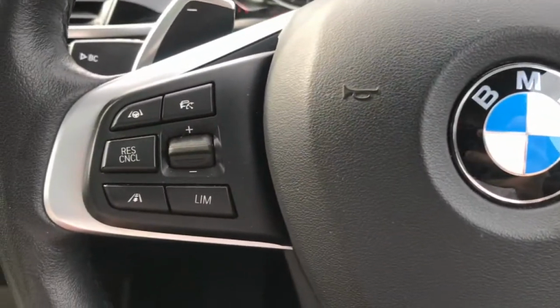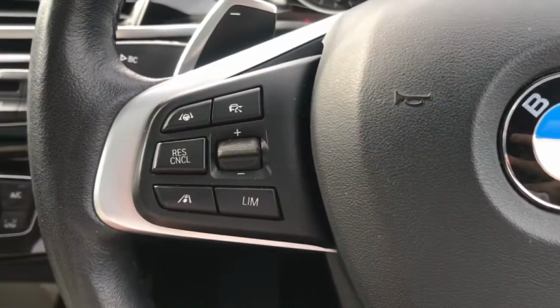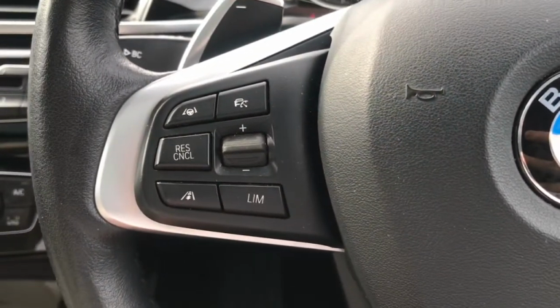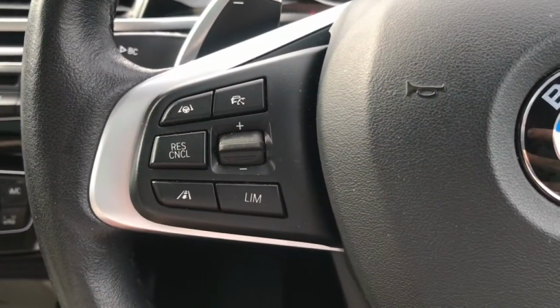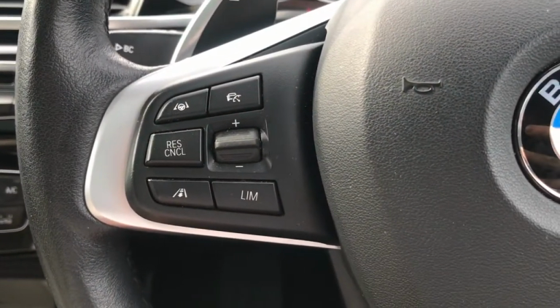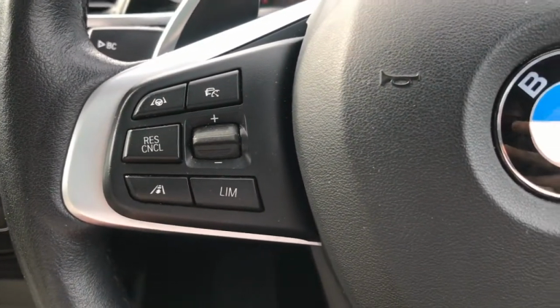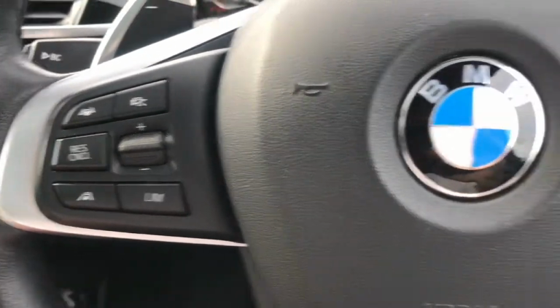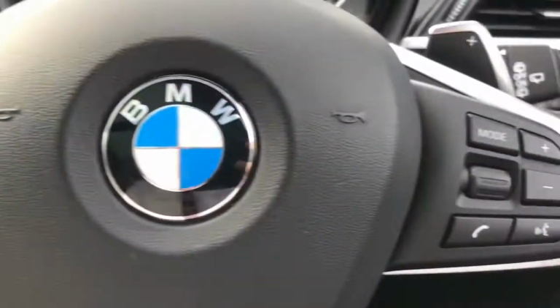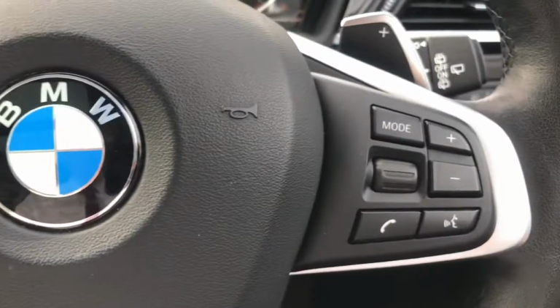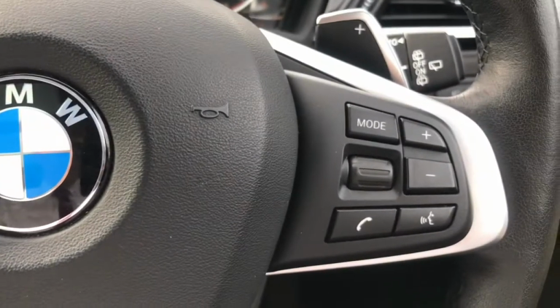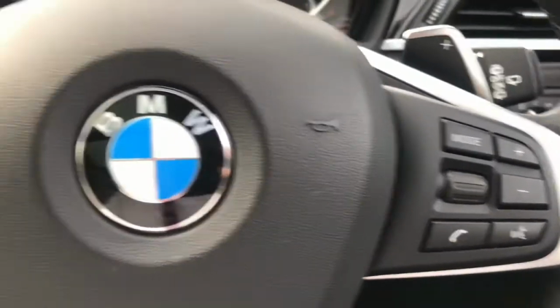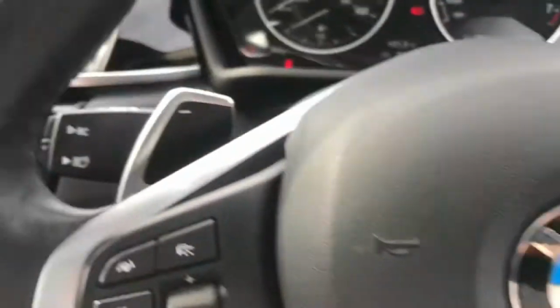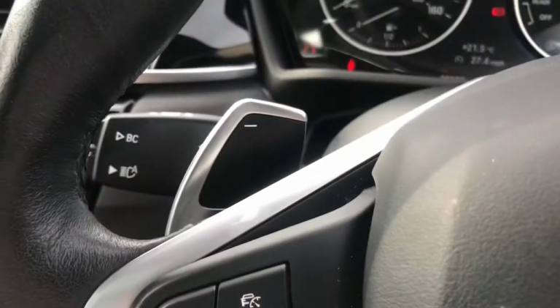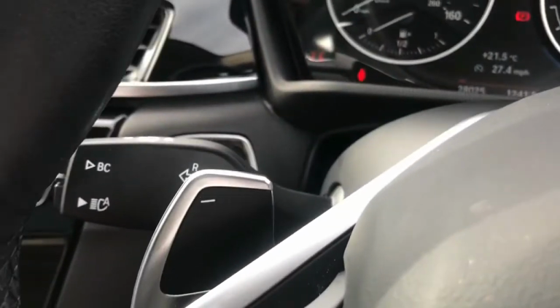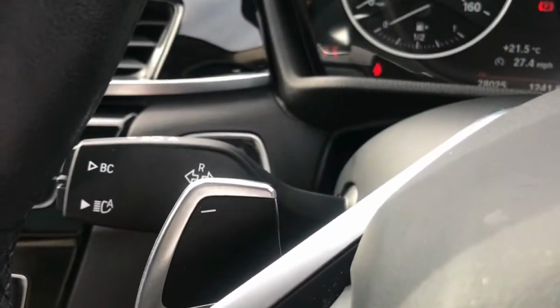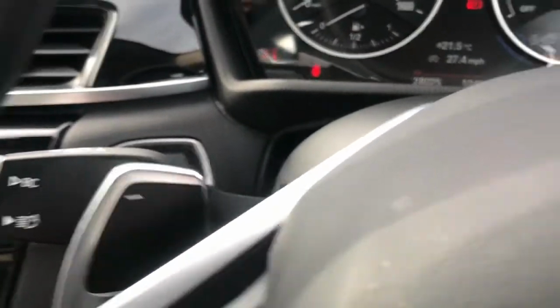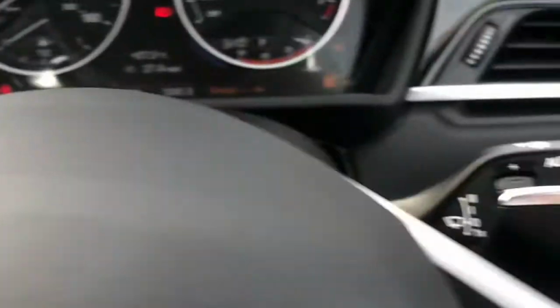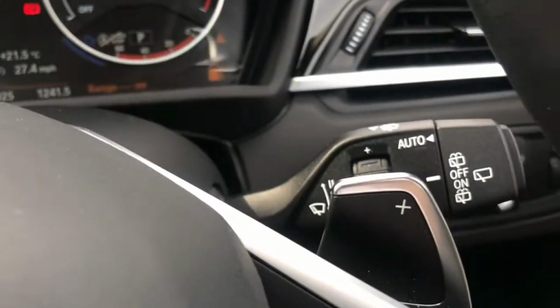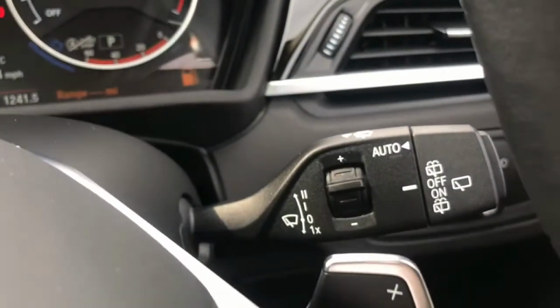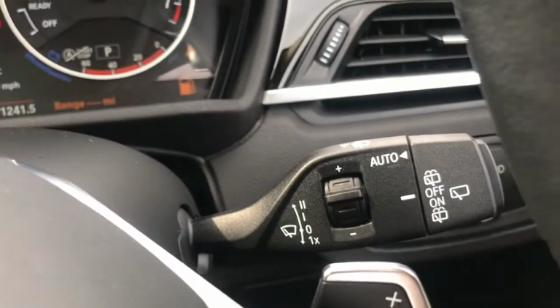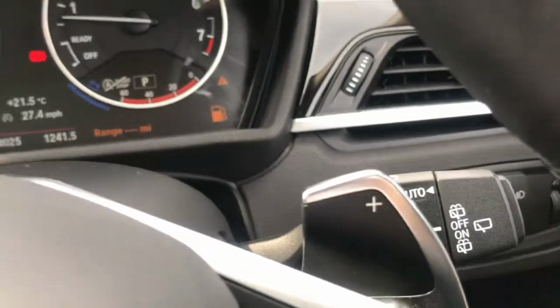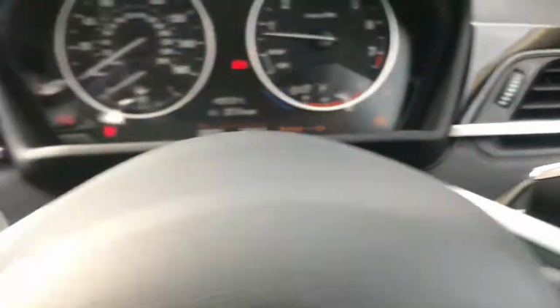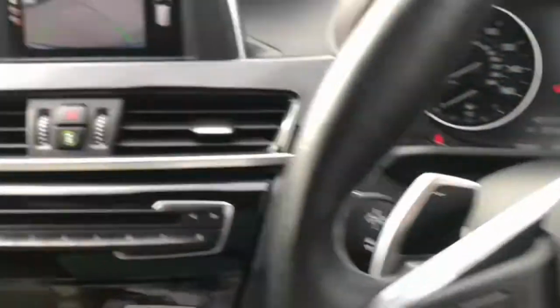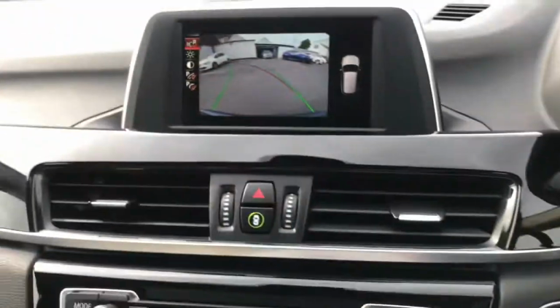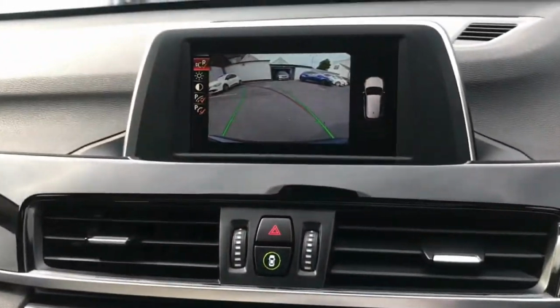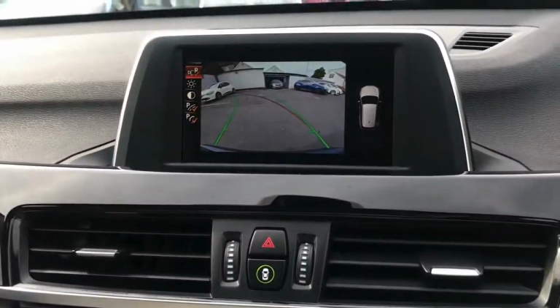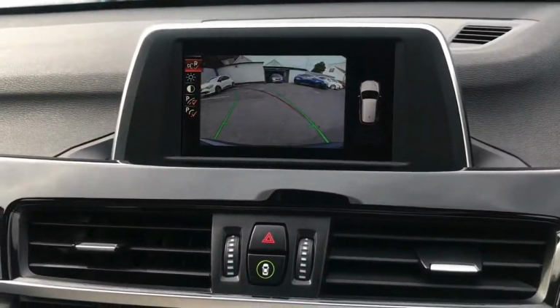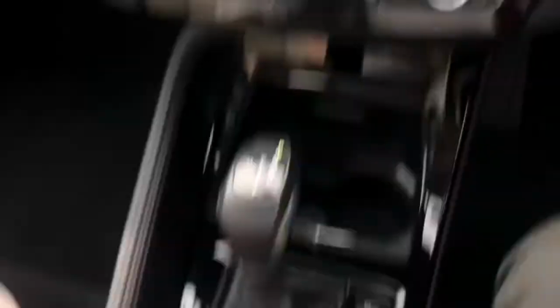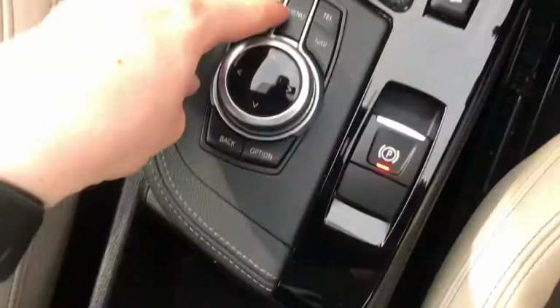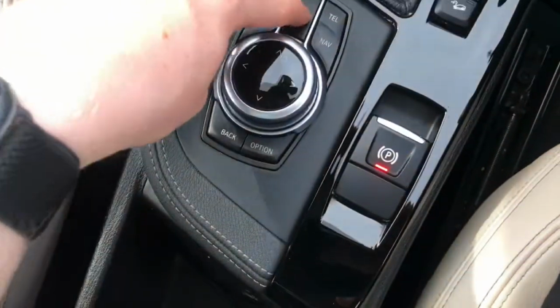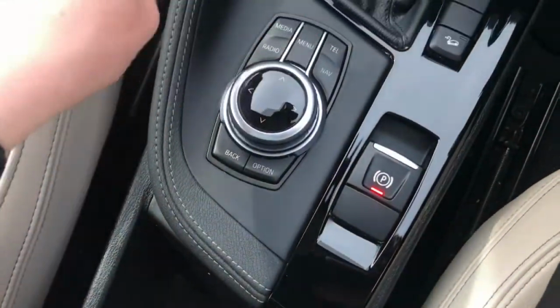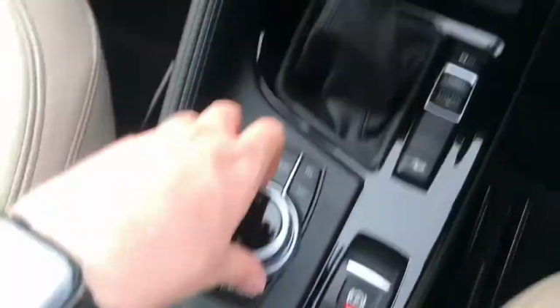Now on the steering wheel you have your cruise control settings, your controls for the radio, and you do have paddle controls, as well as your indicator and automatic wiper stalk. As you can see, there is your reverse camera.